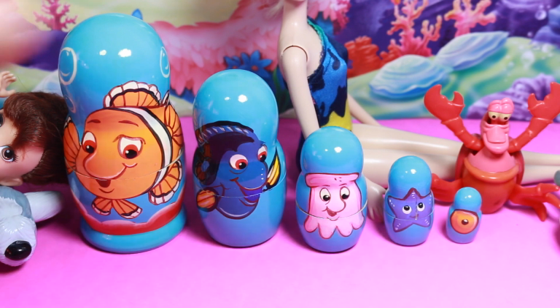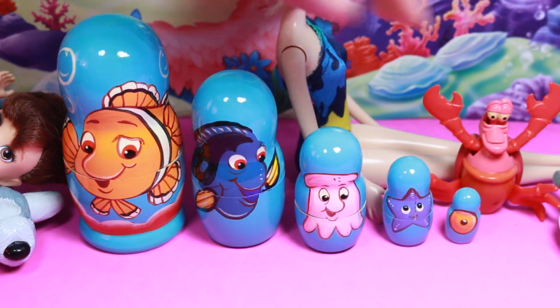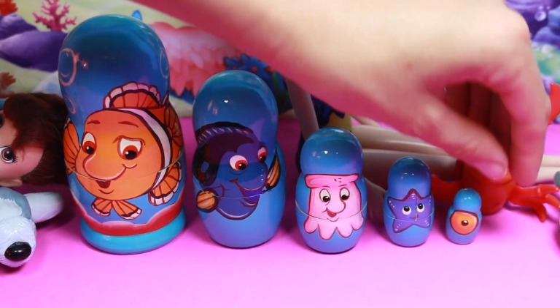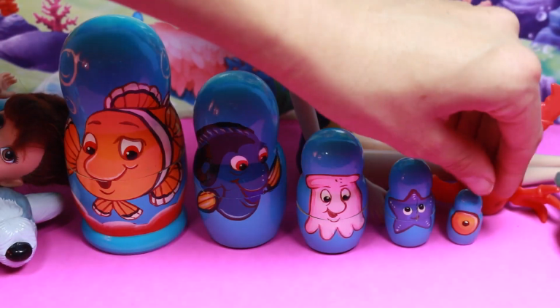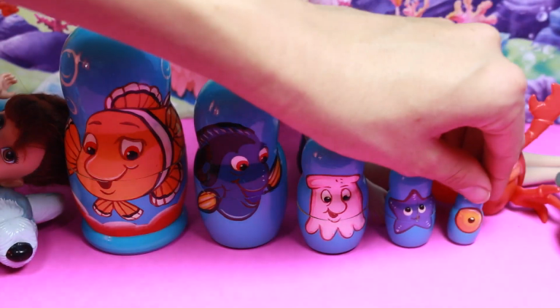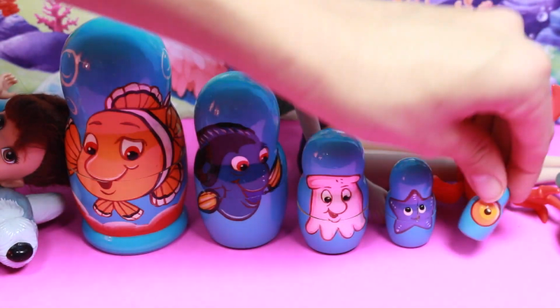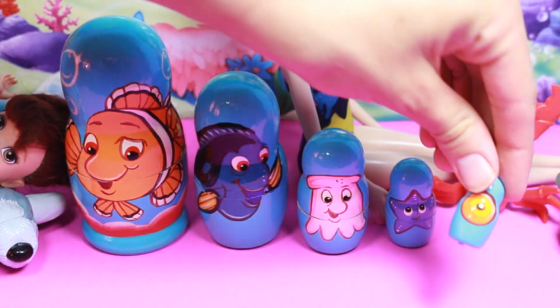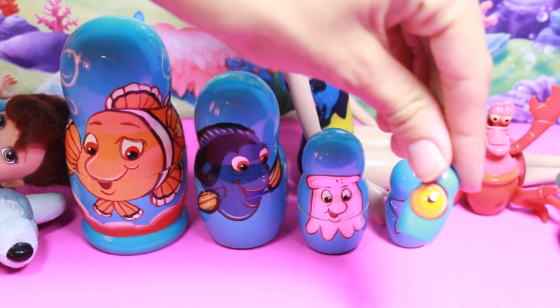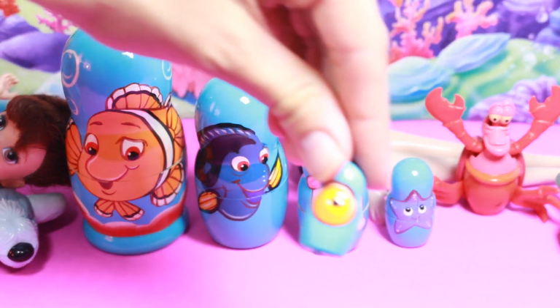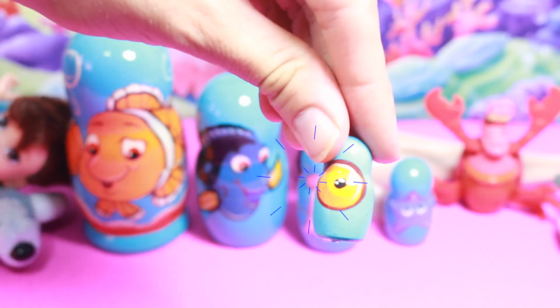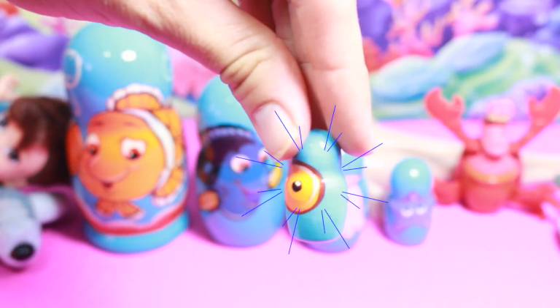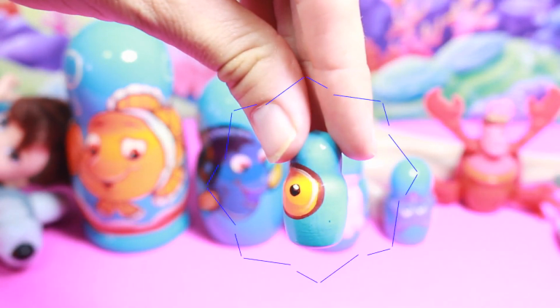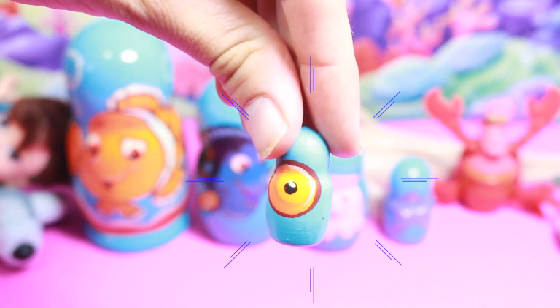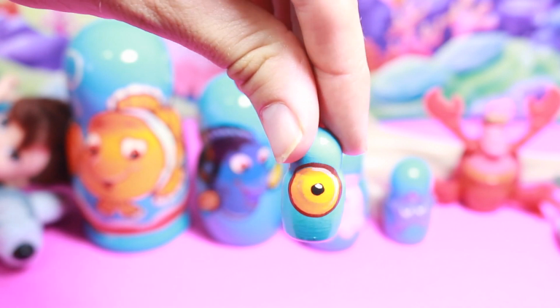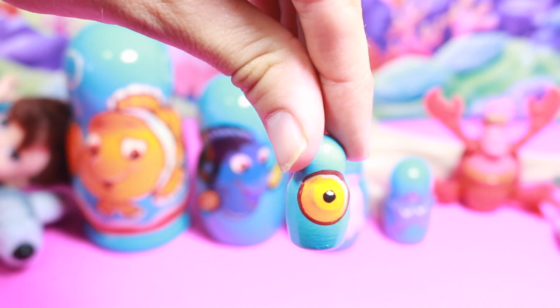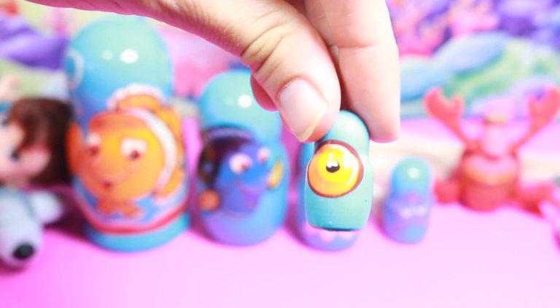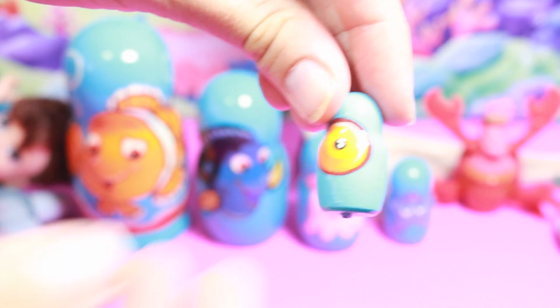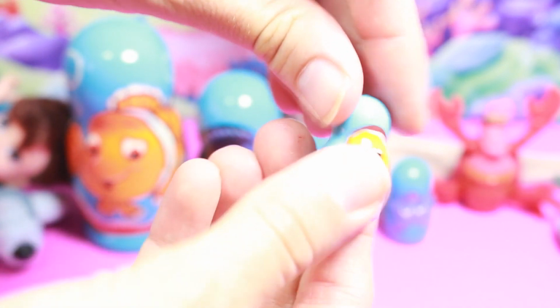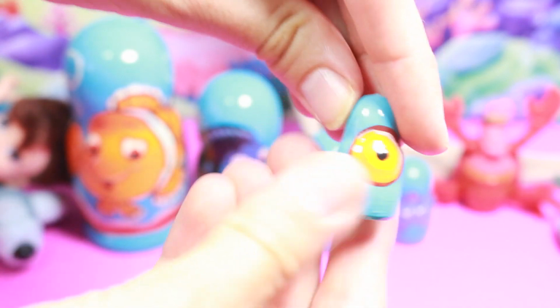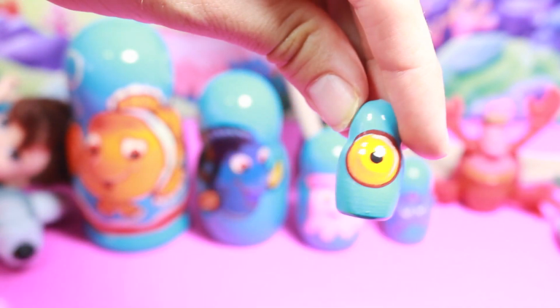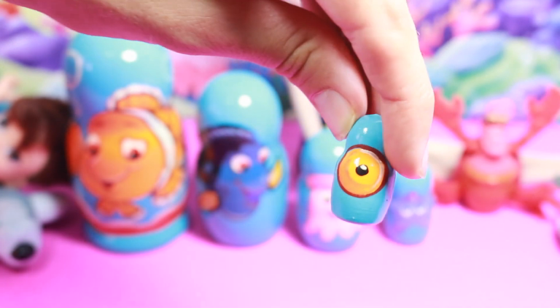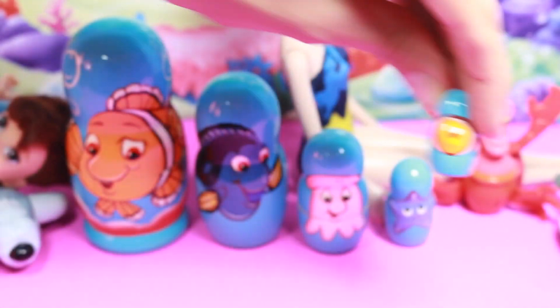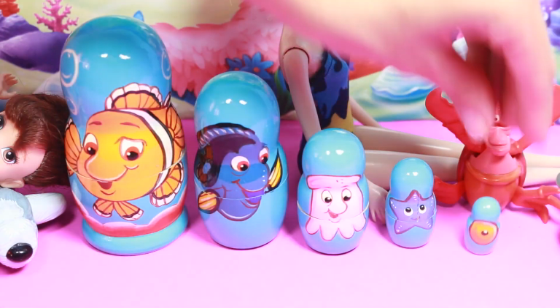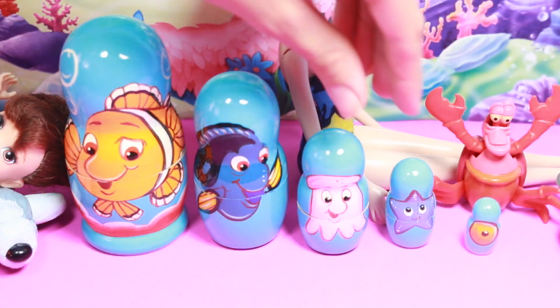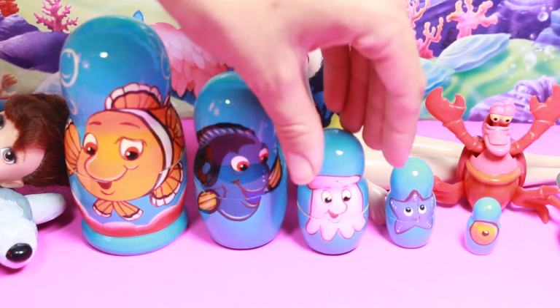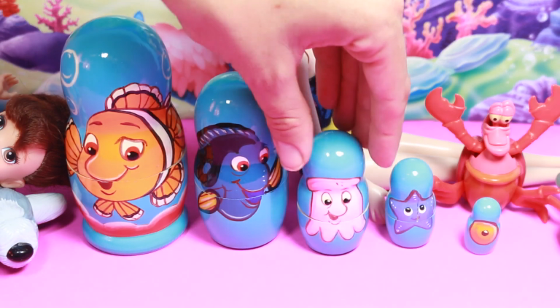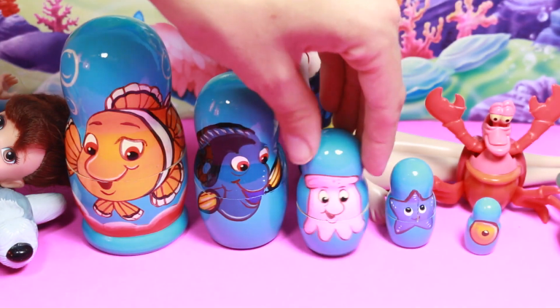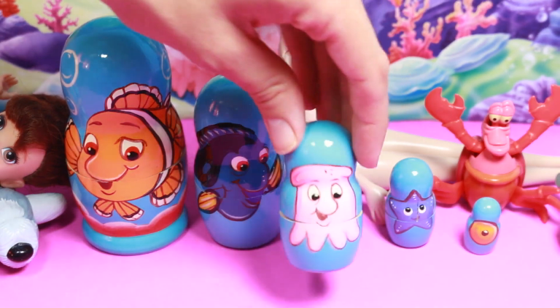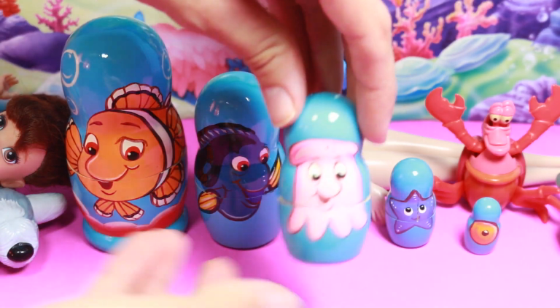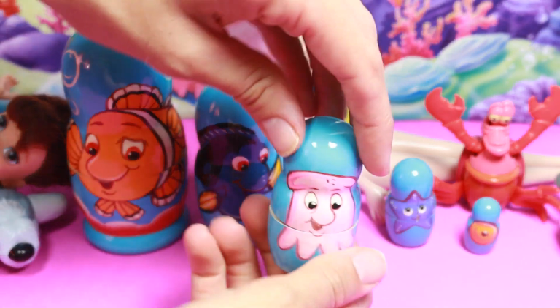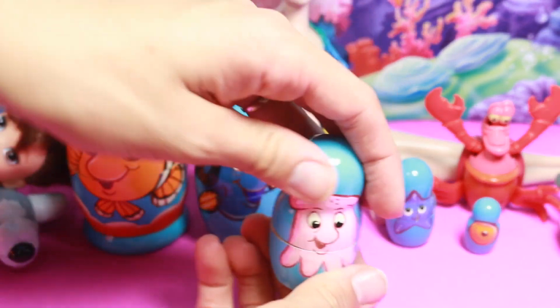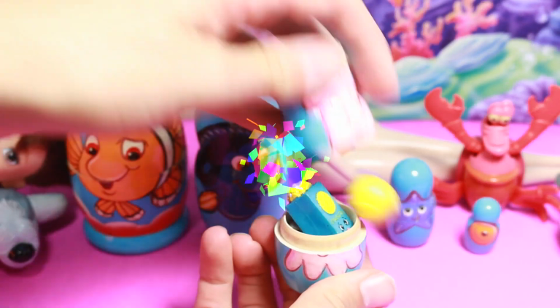Let's open up some of these Russian dolls. The first one is a little eye, so it's Baby Nemo, and this one does not open up. Let's open up this jellyfish.